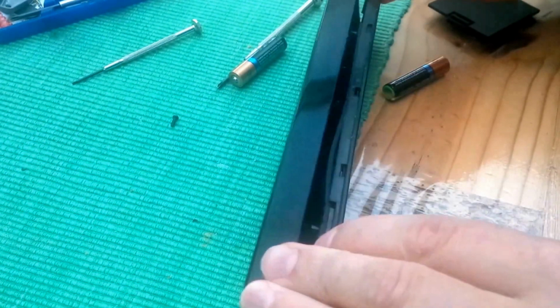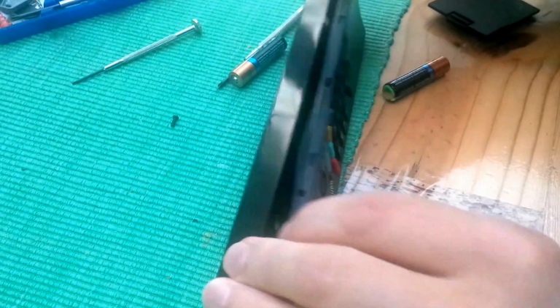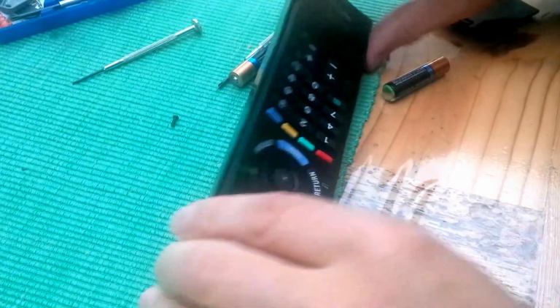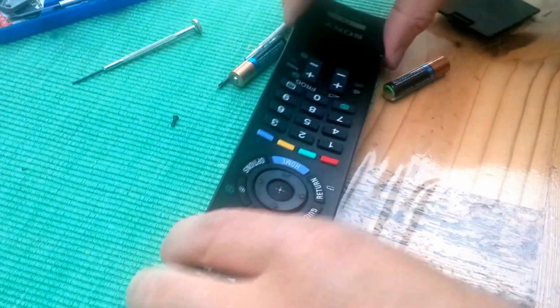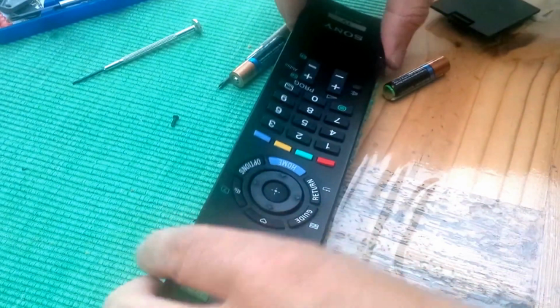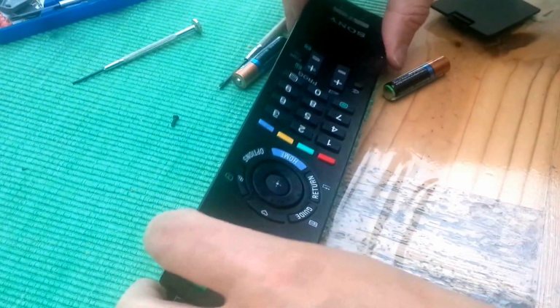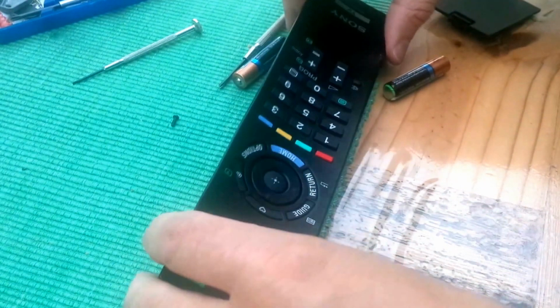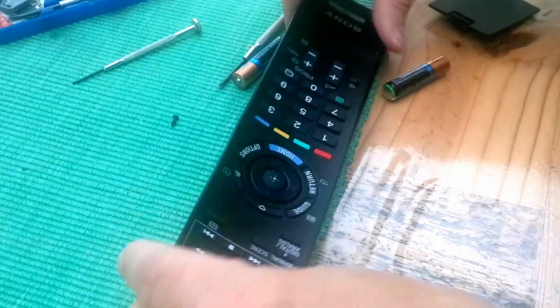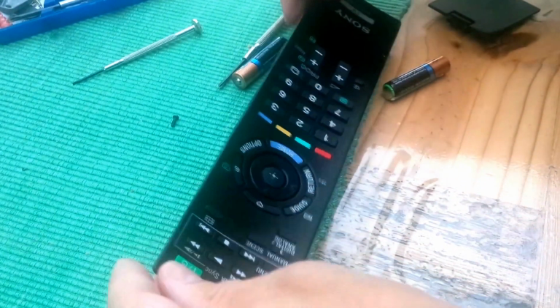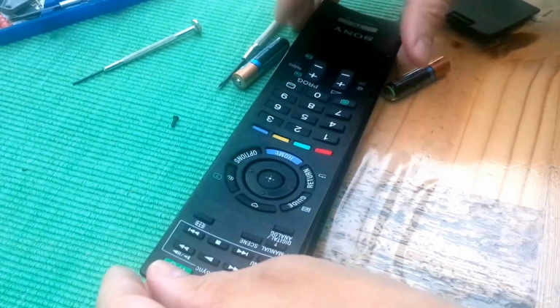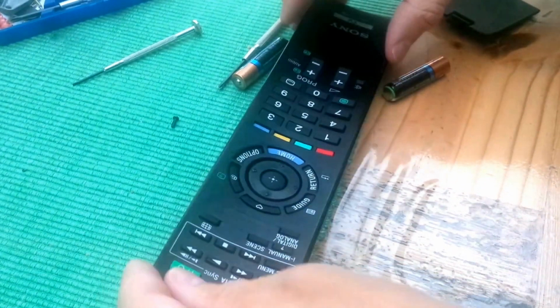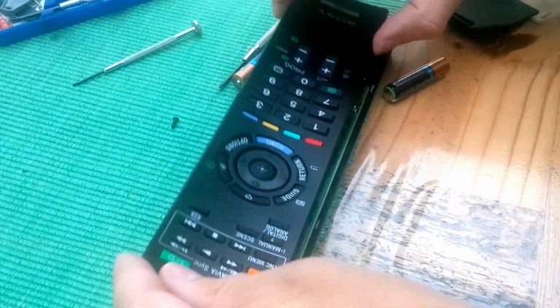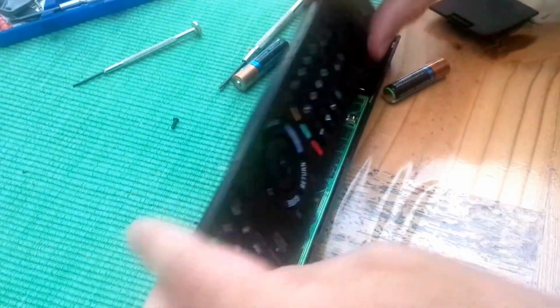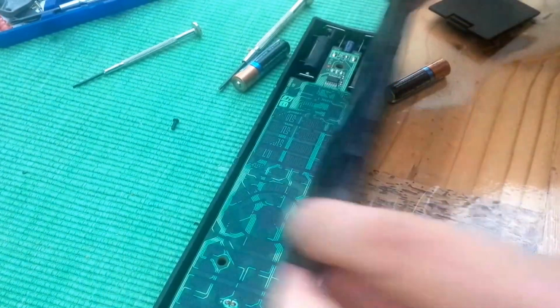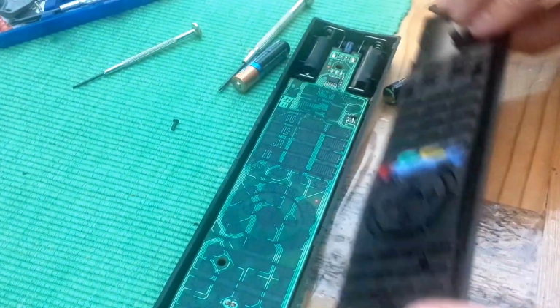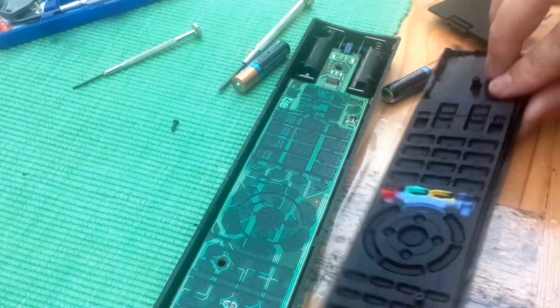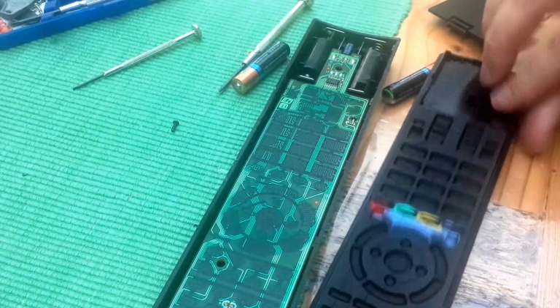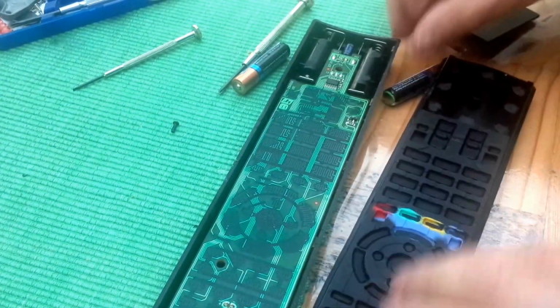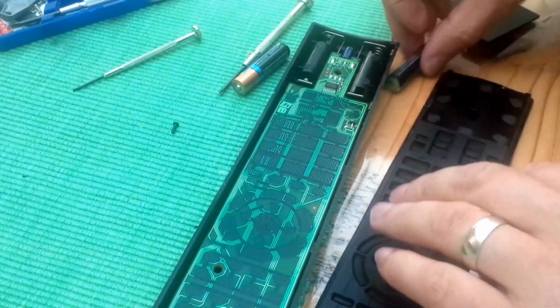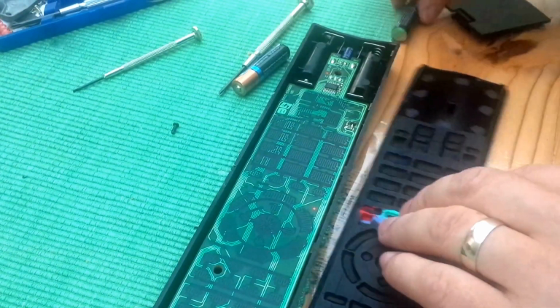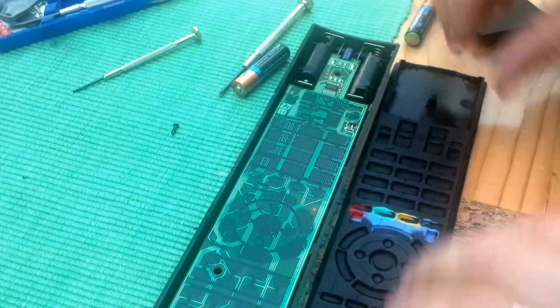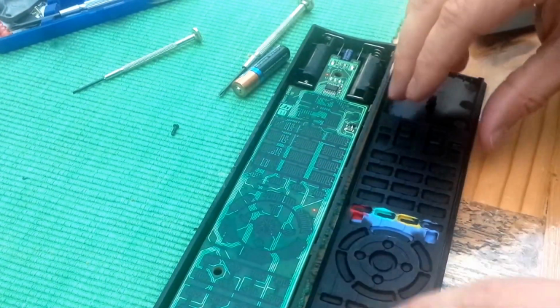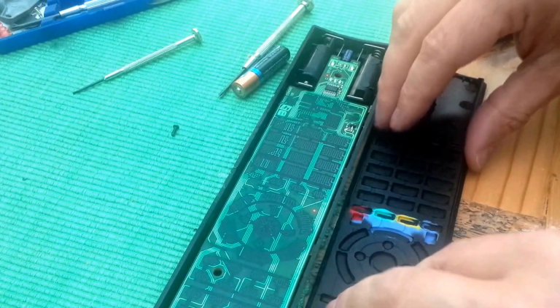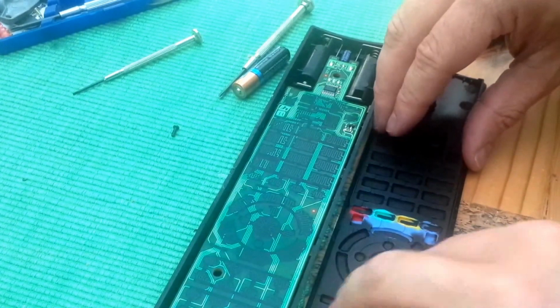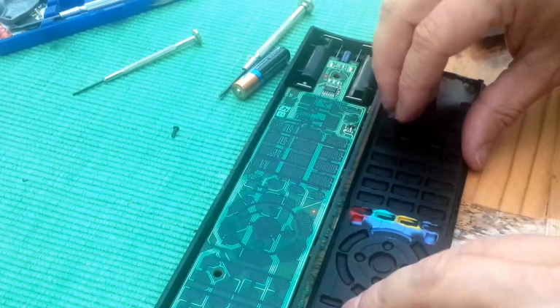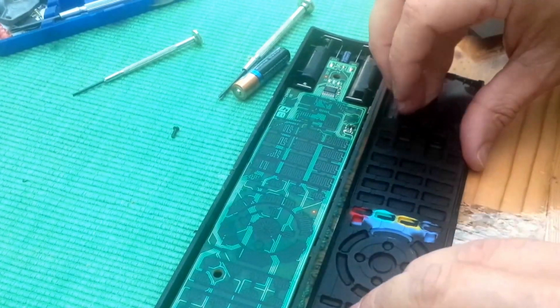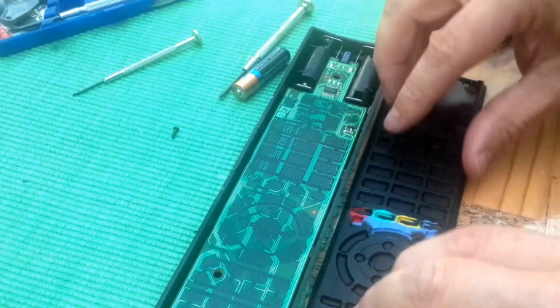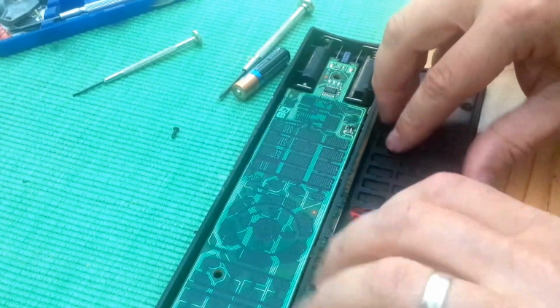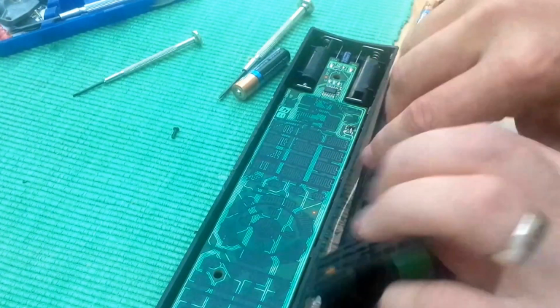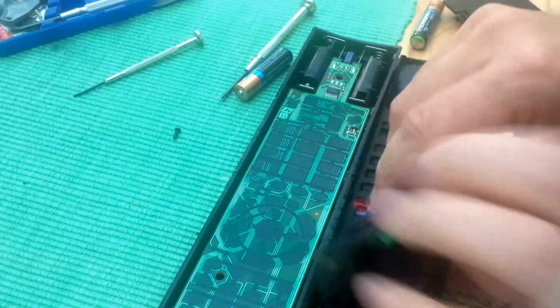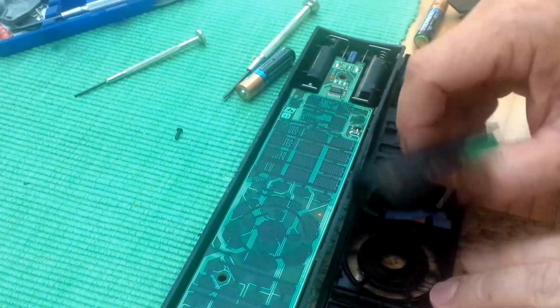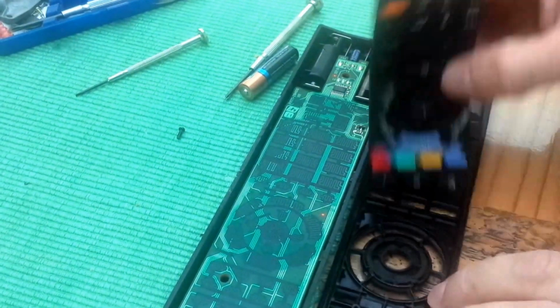In my case, cleaning away an oily residue that had built up between the rubber sheet and the circuit board made the remote work like new again, fixing the buttons that no longer worked and making all the other buttons work a lot better than they were before.